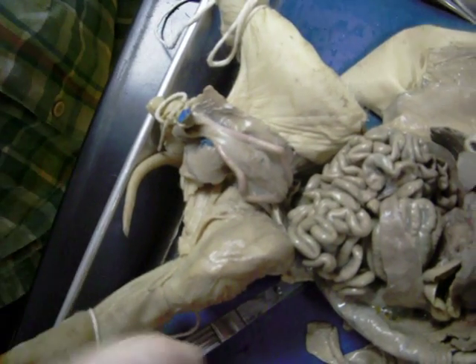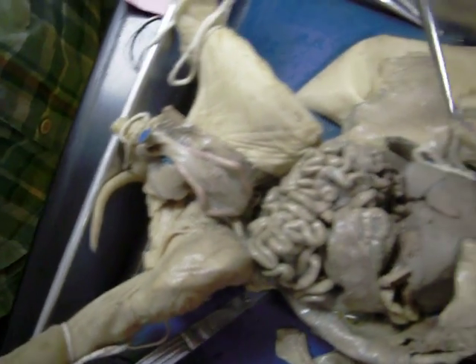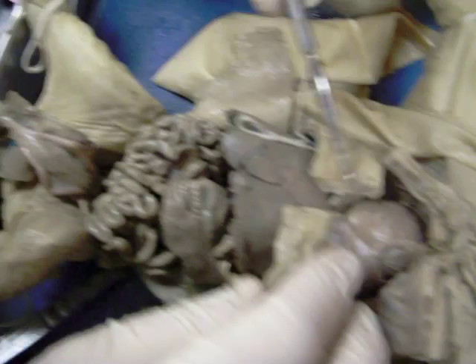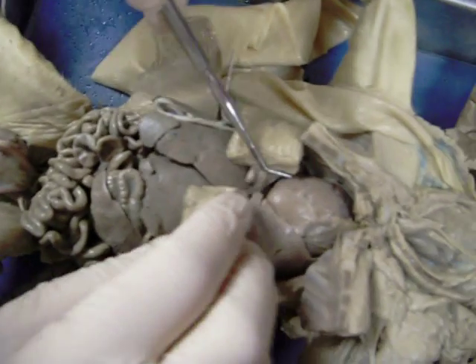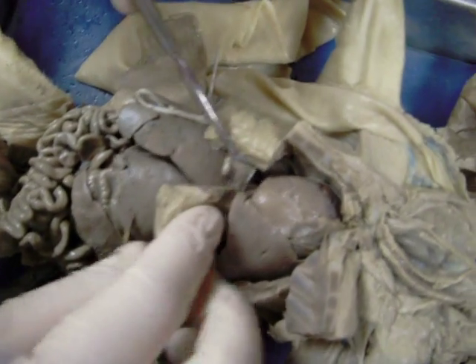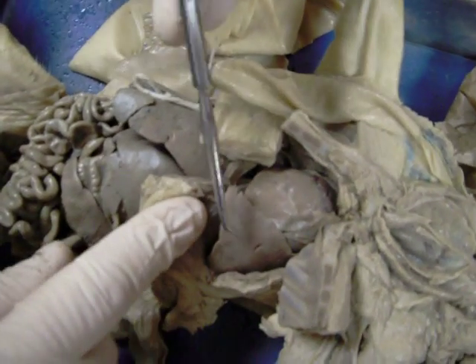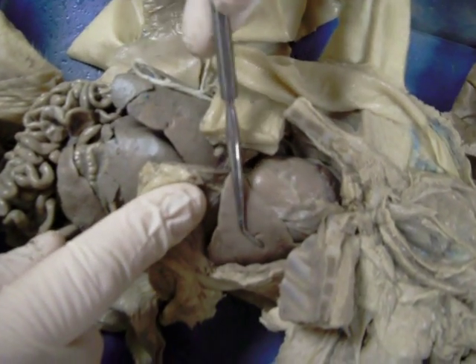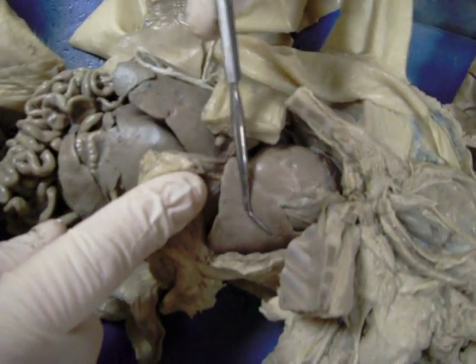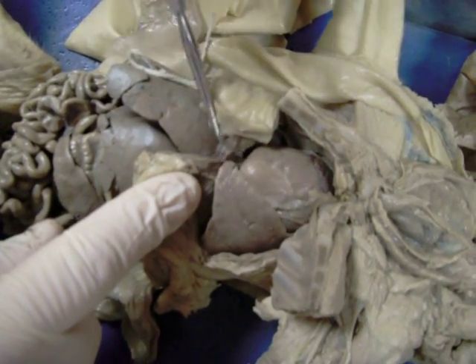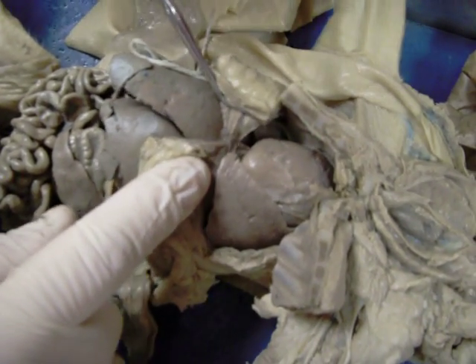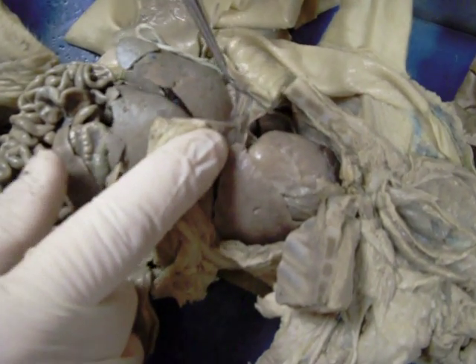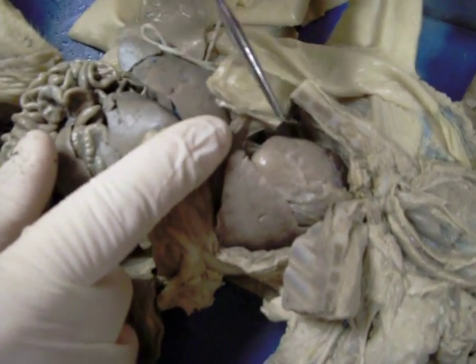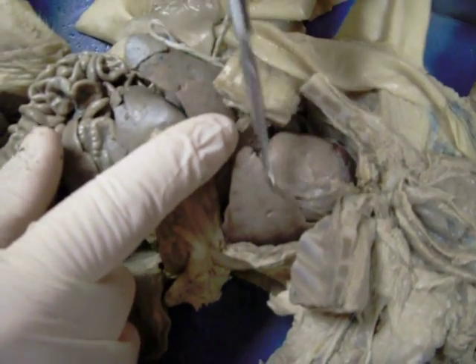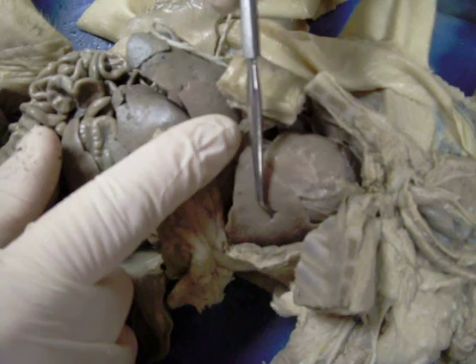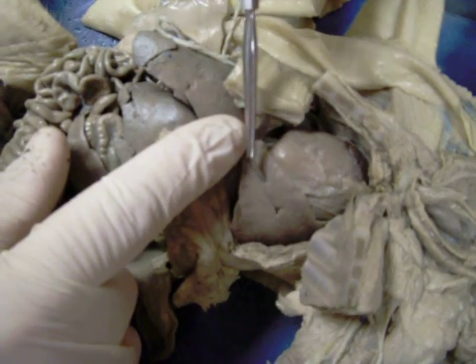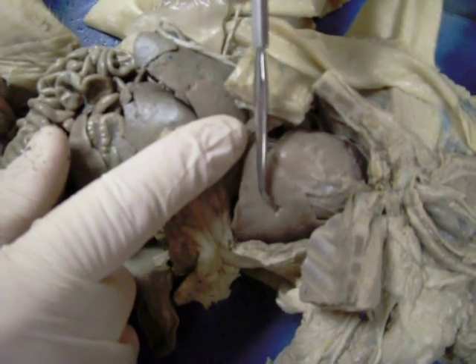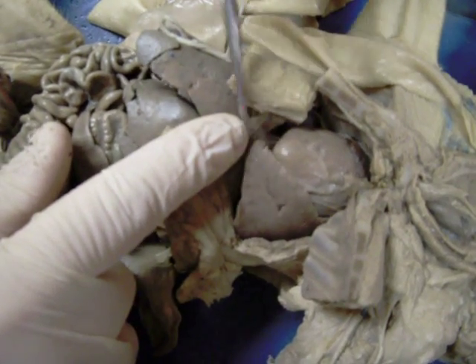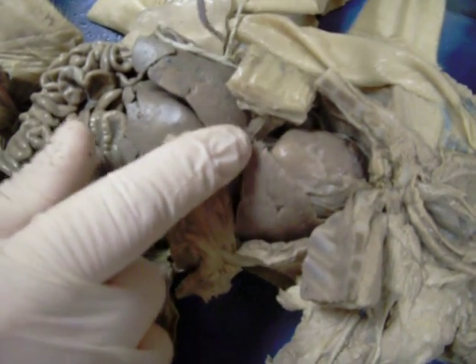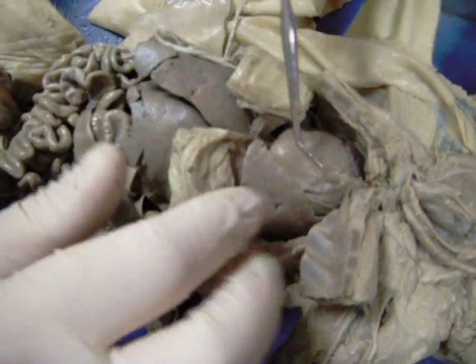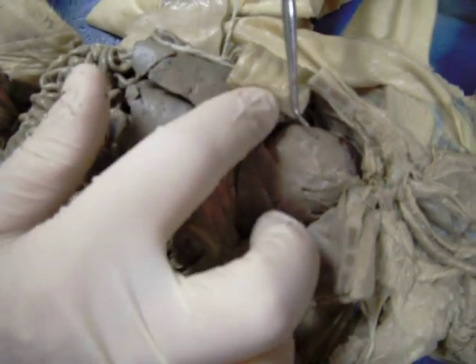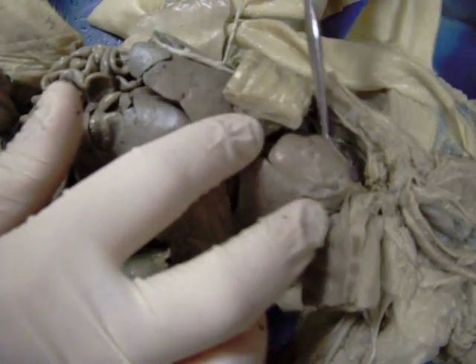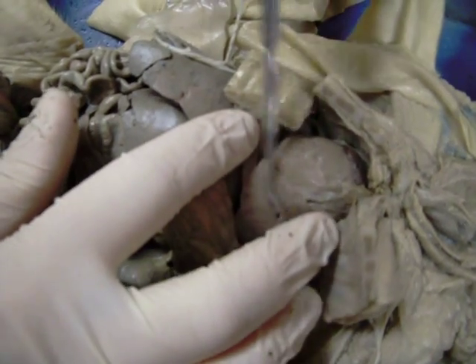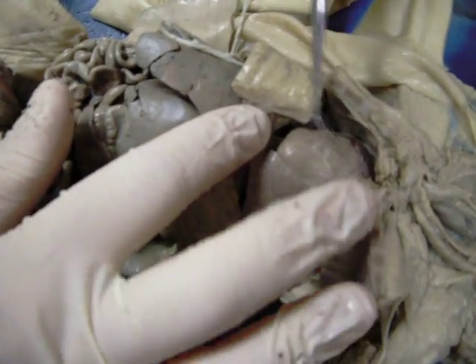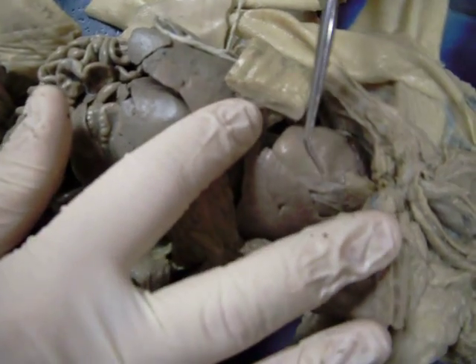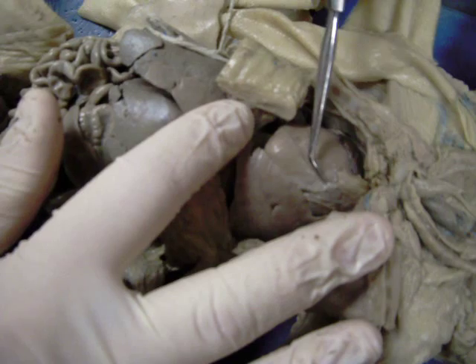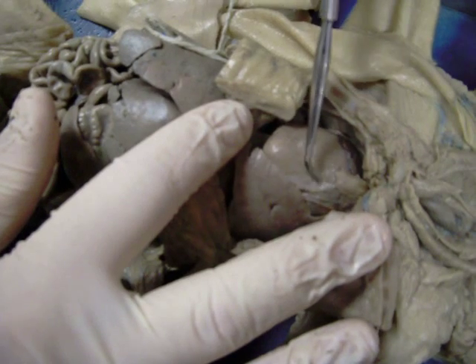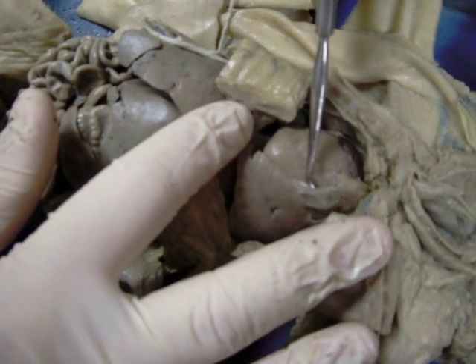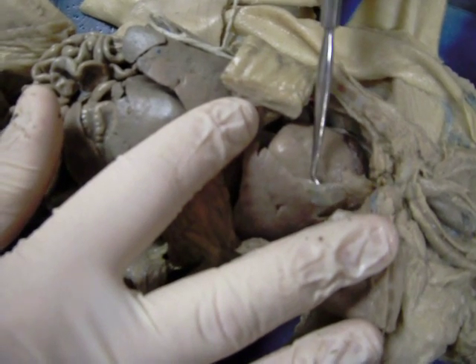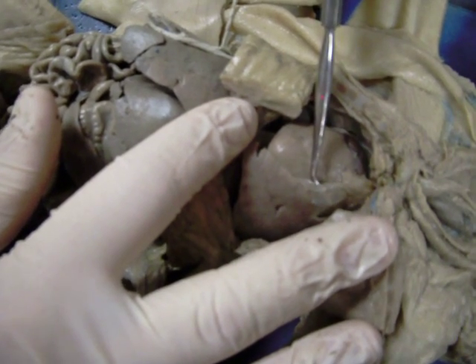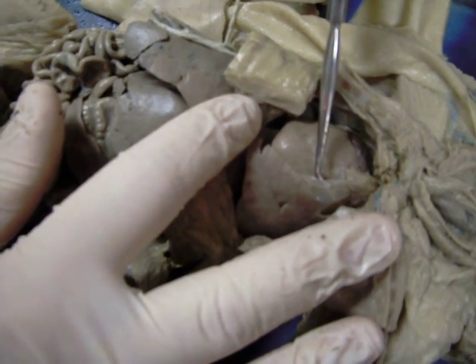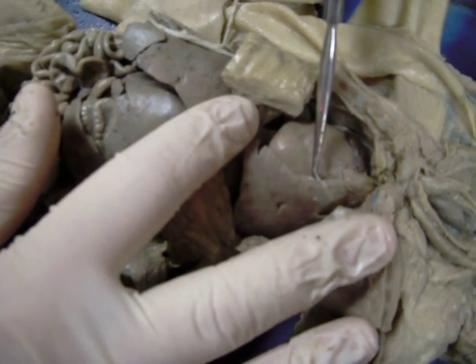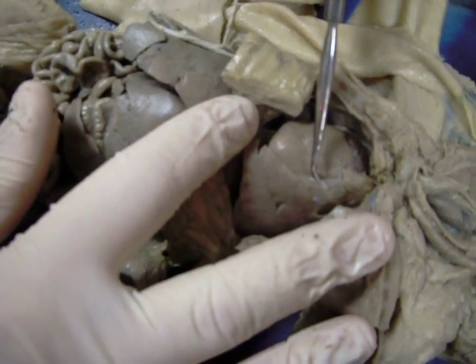Looking up into the thoracic cavity, we have the lungs — here's one lung, and there are more lungs on the other side. There's a membrane over the top of the lungs called the visceral pleura. The structure in the middle is the heart, and there's a membrane over the top of the heart called the pericardium.